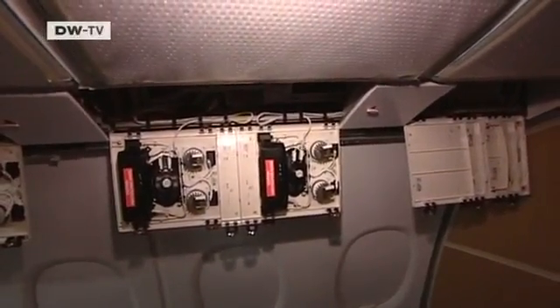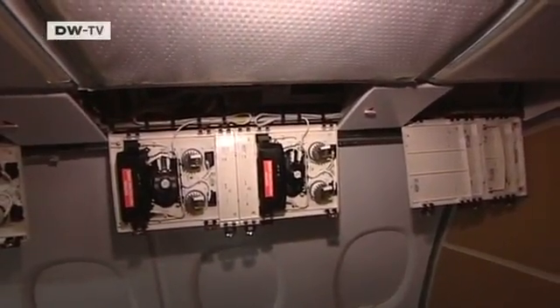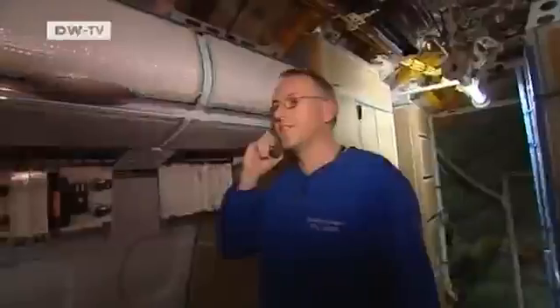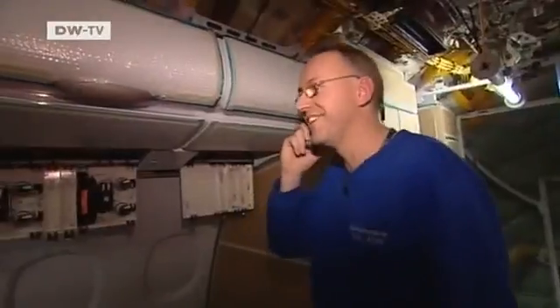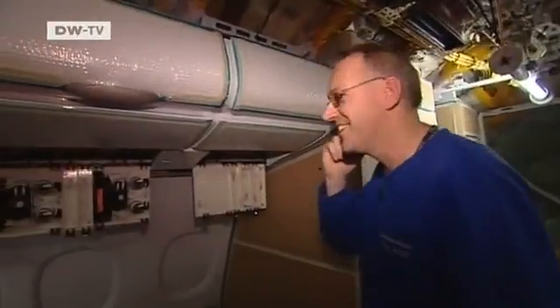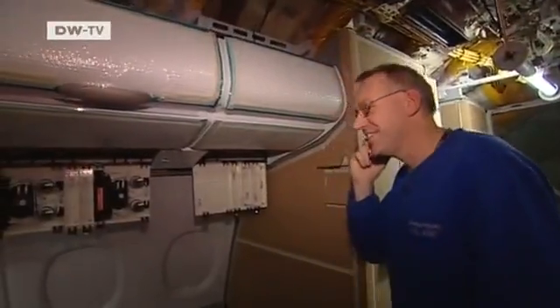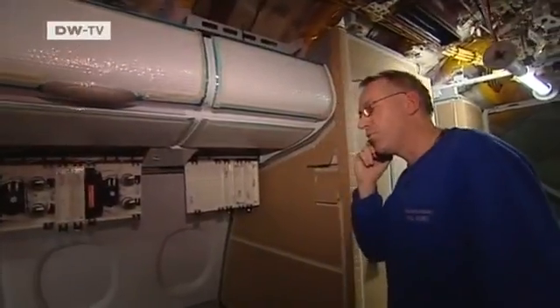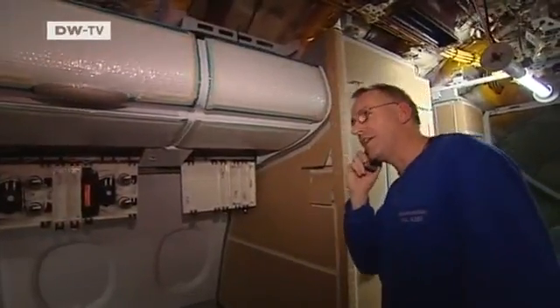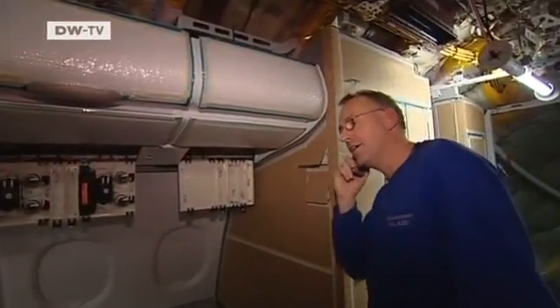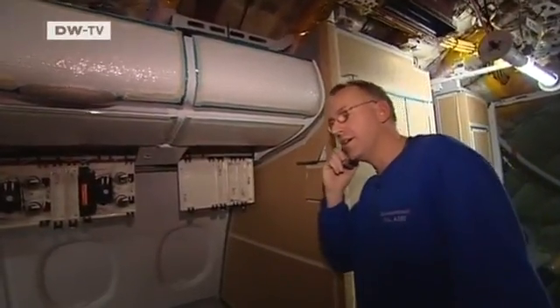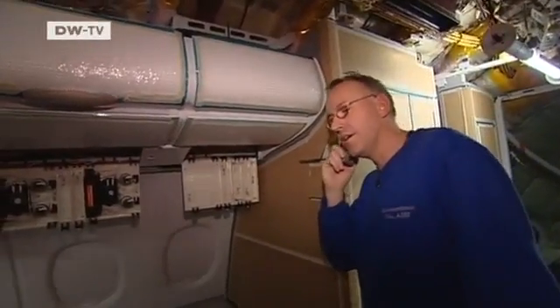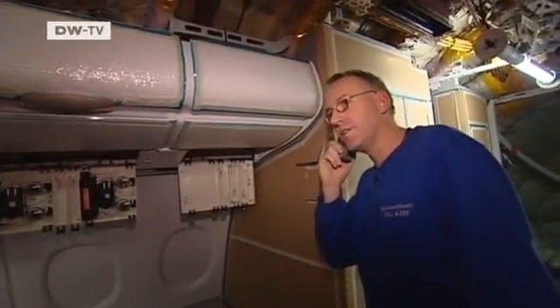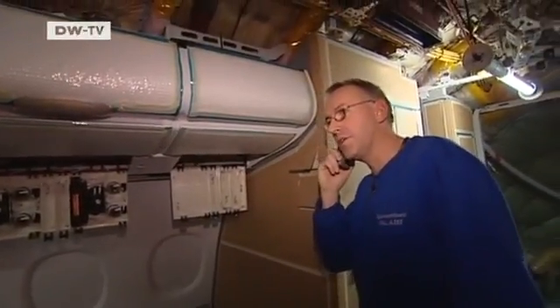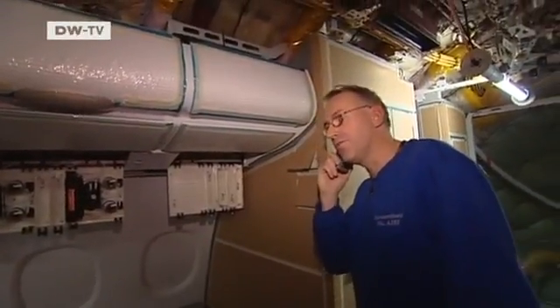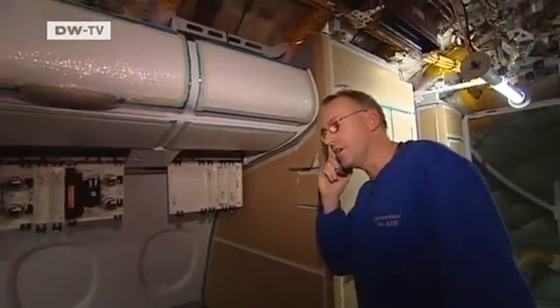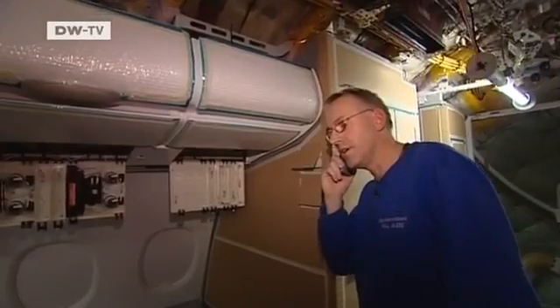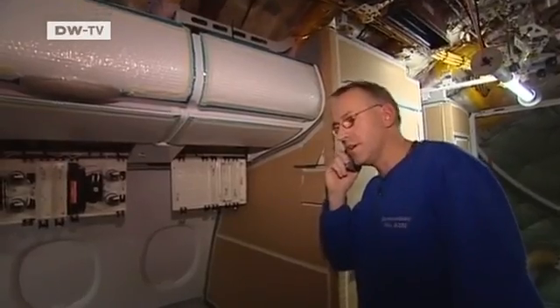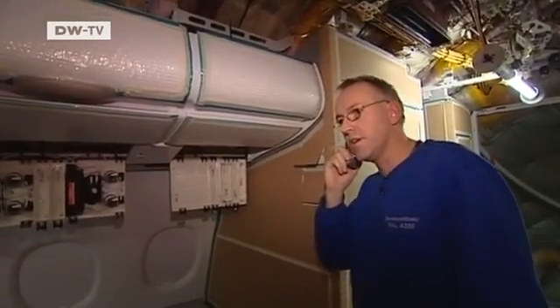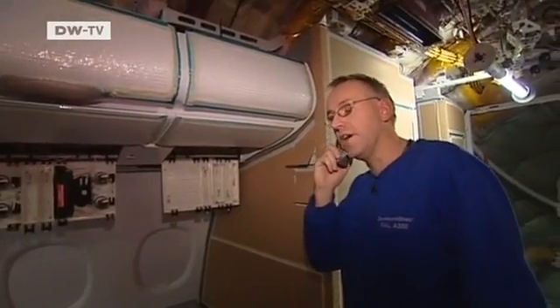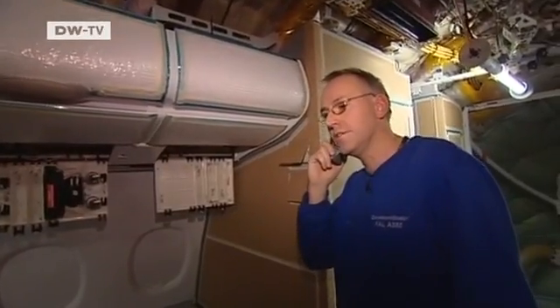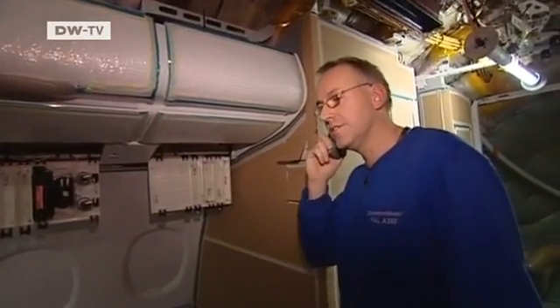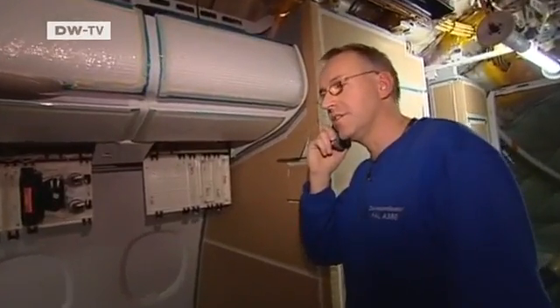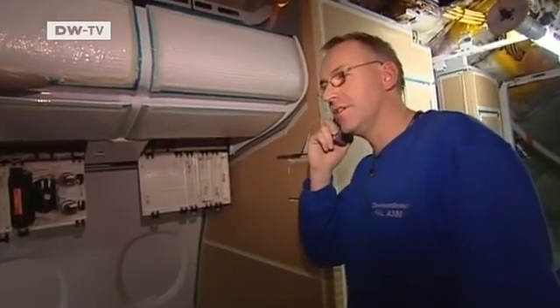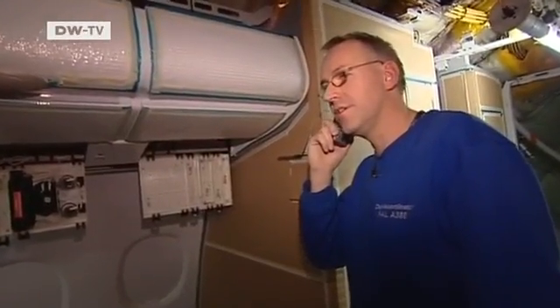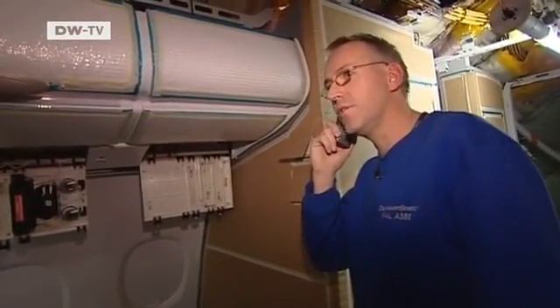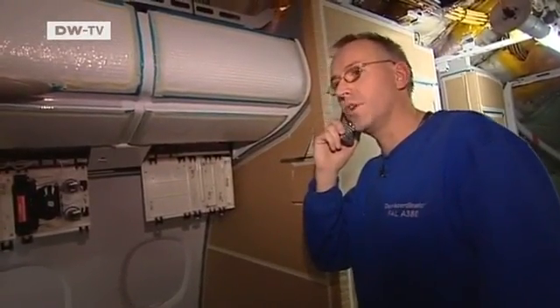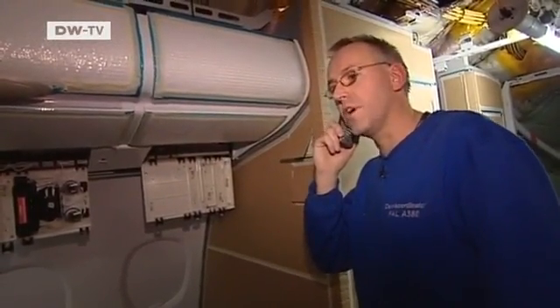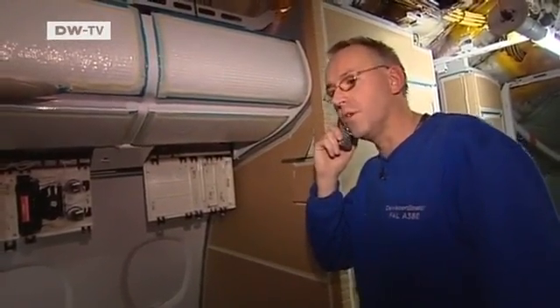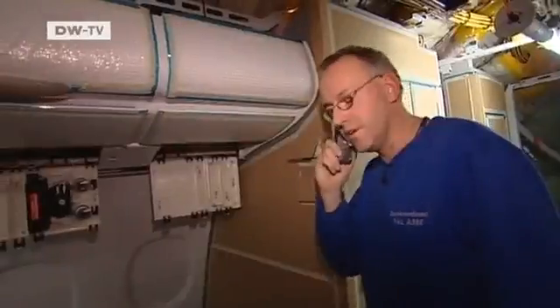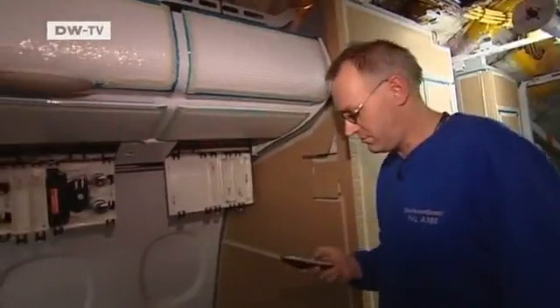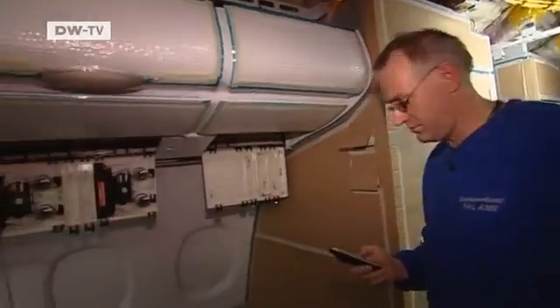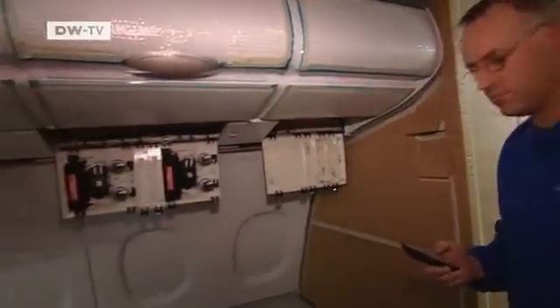It's a call from the cockpit — there too the time pressure never stops. Link has been summoned.